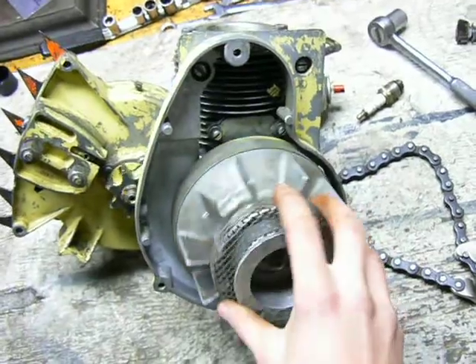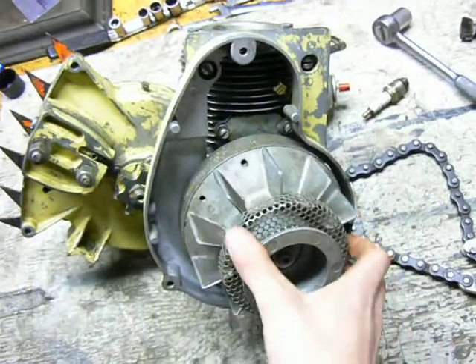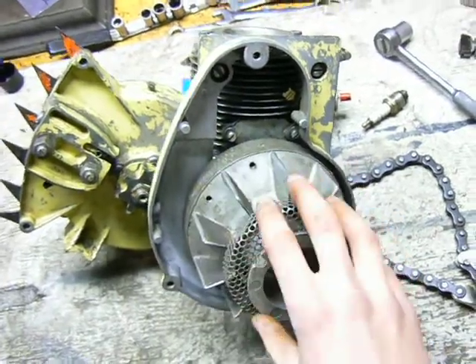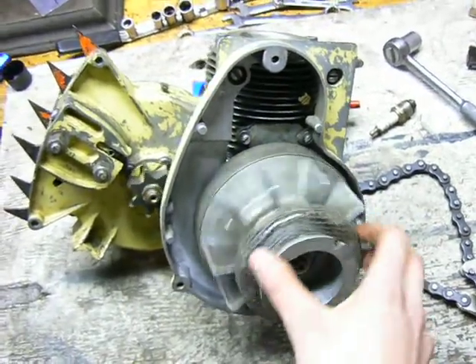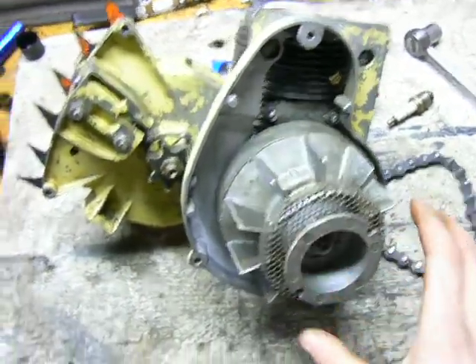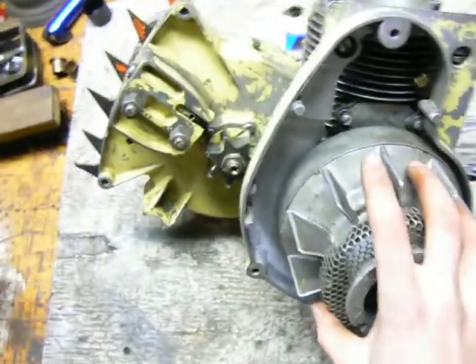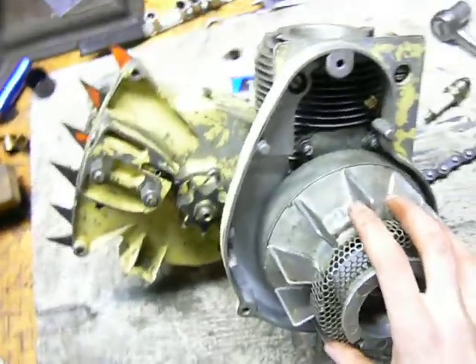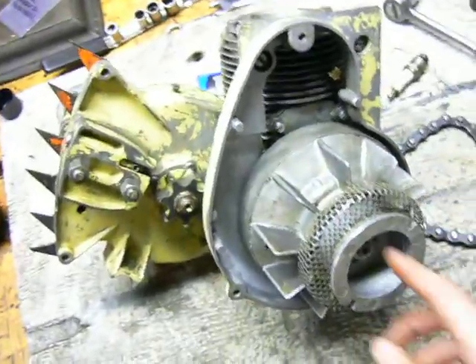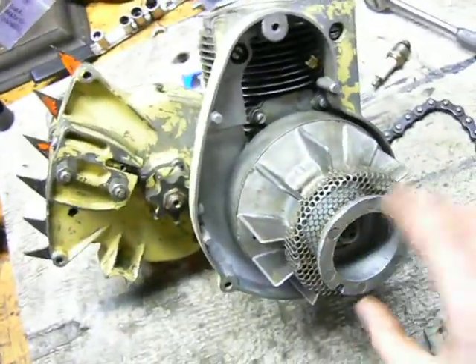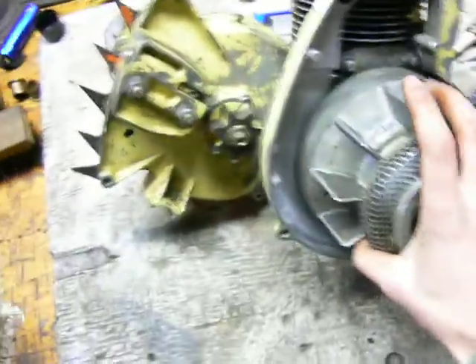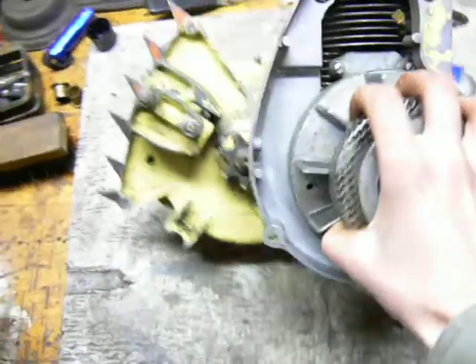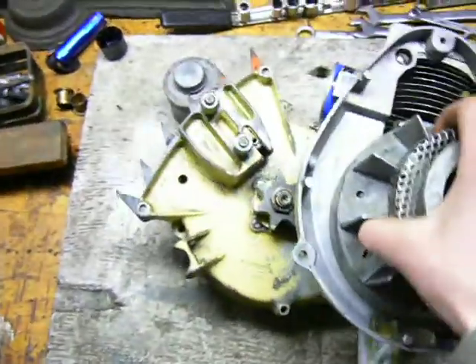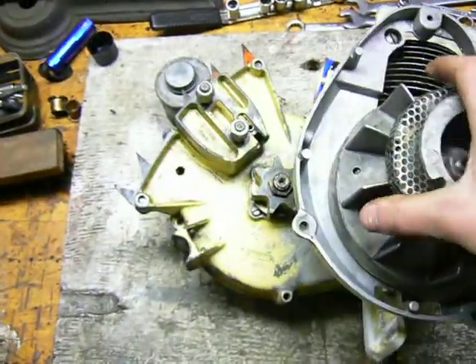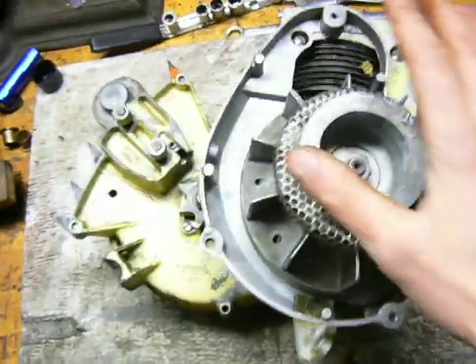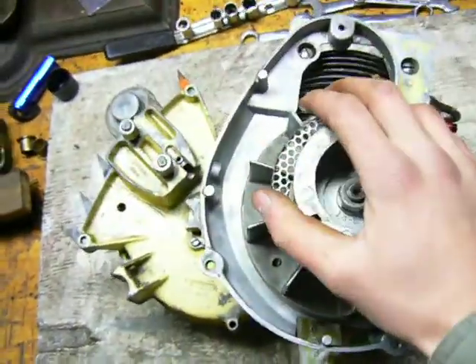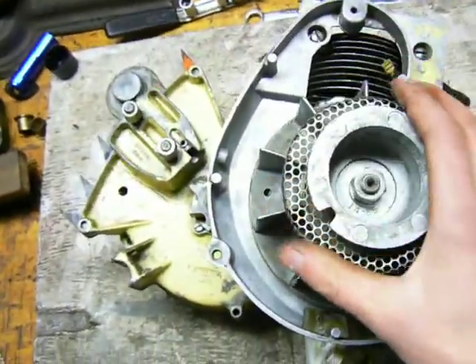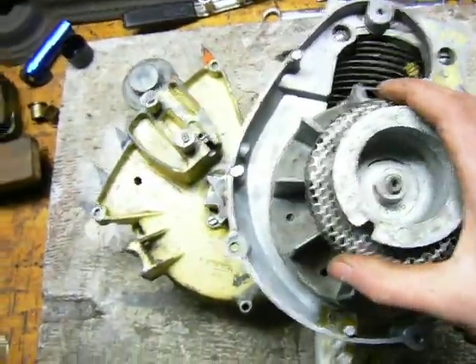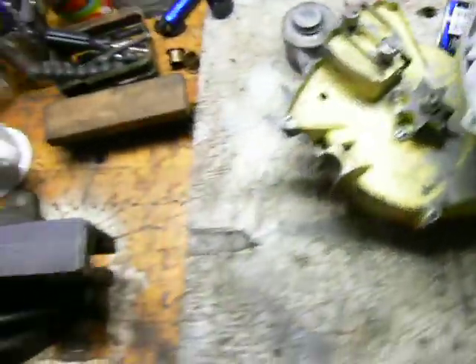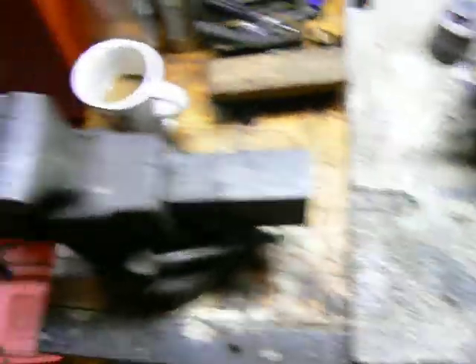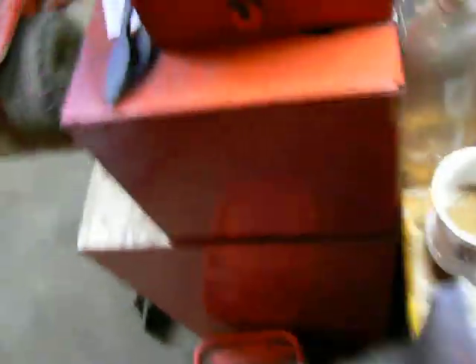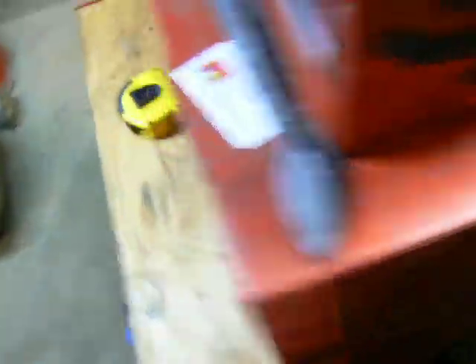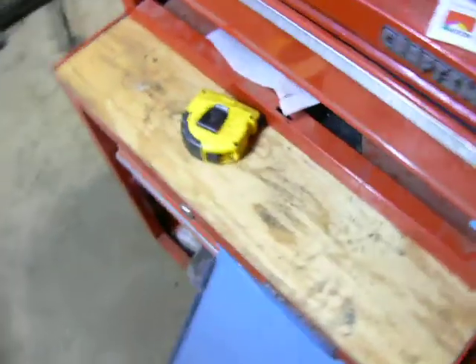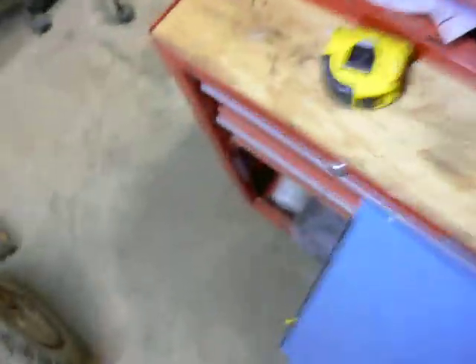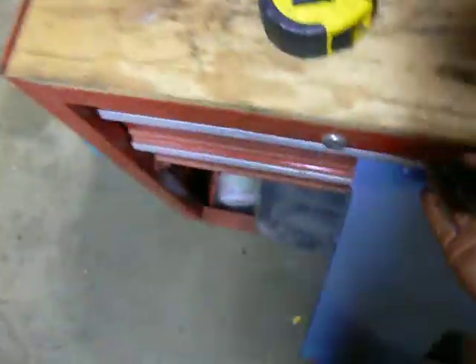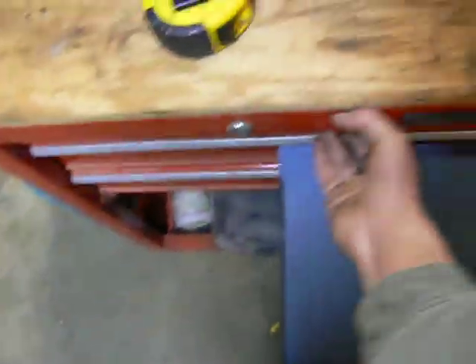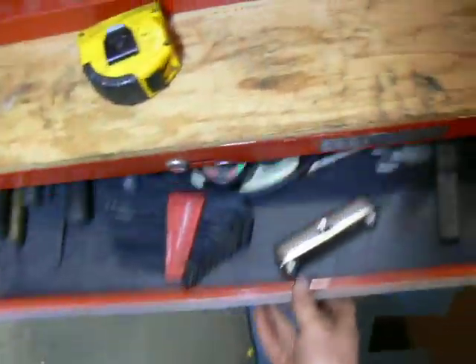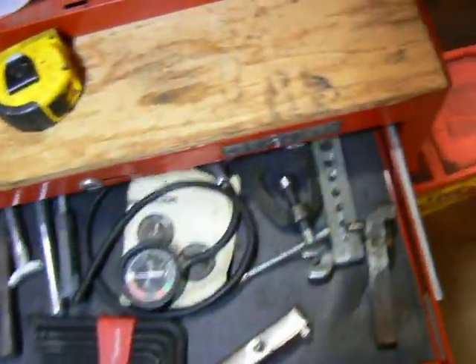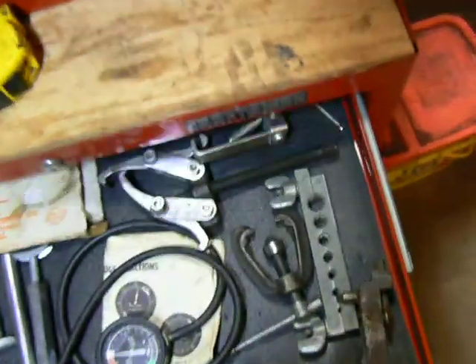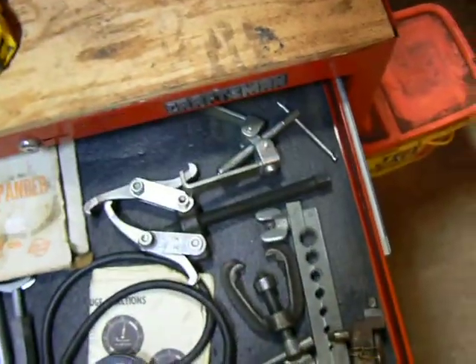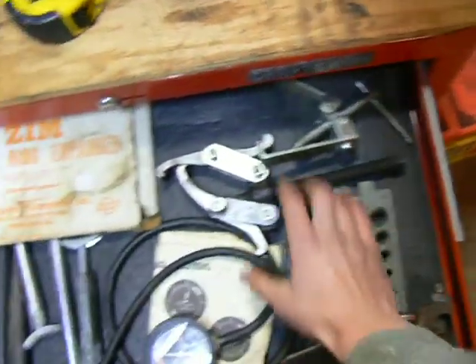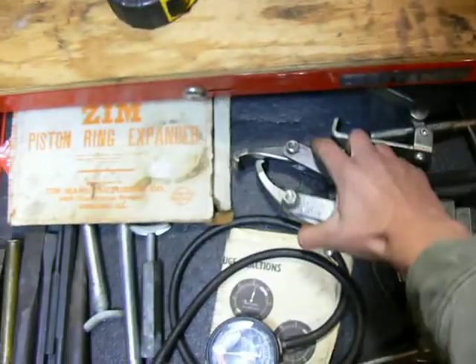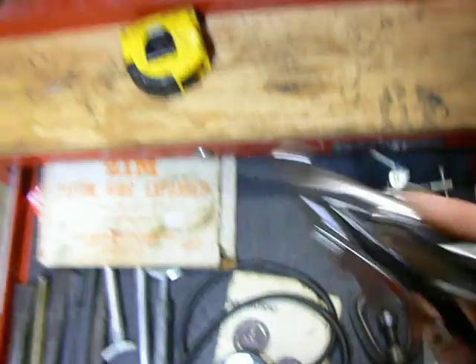So those are the basics to loosening up the flywheel nut. One other thing: once you loosen the nut, how do you get the flywheel off? That's what these things come in handy for.